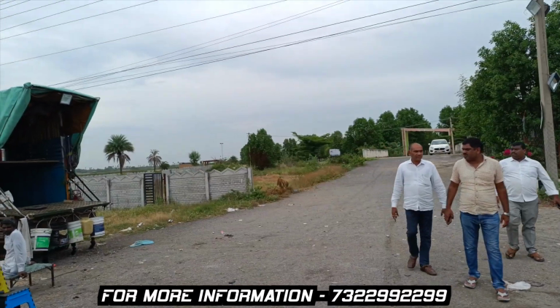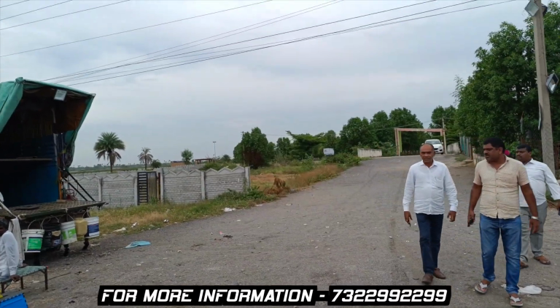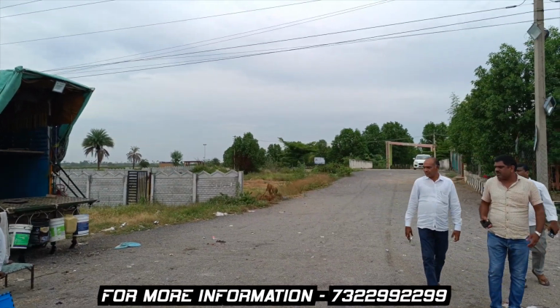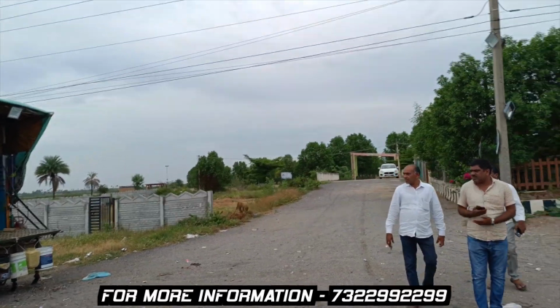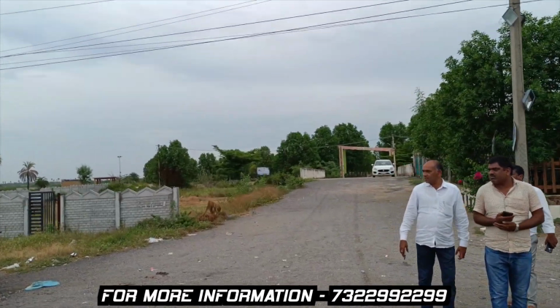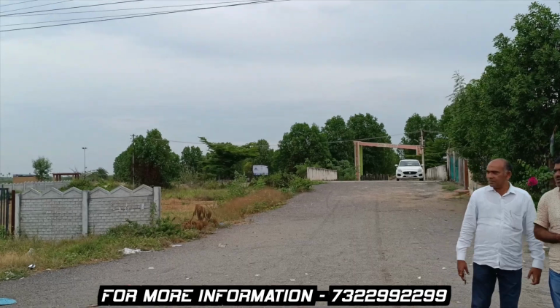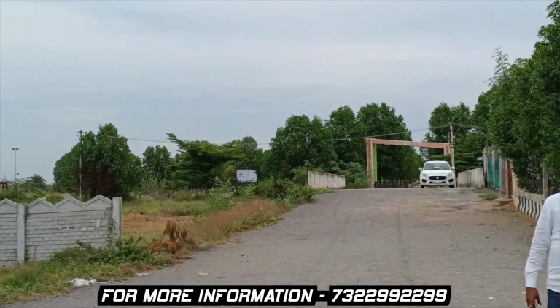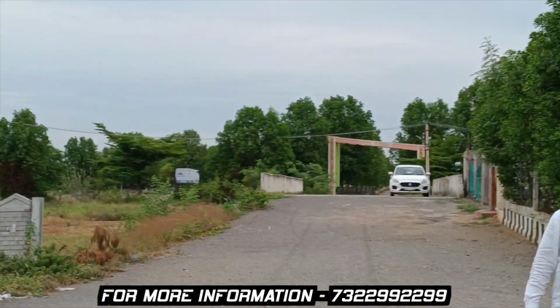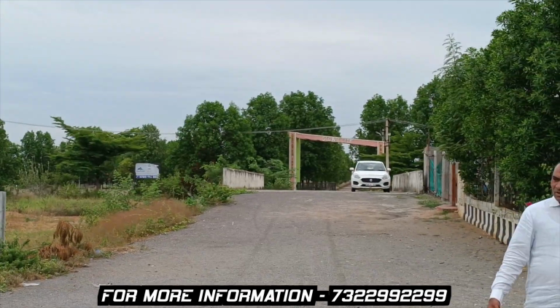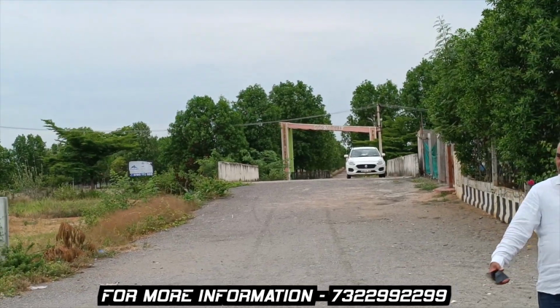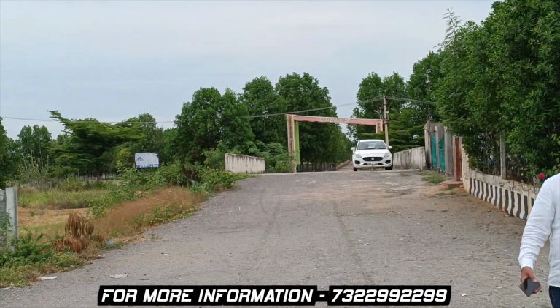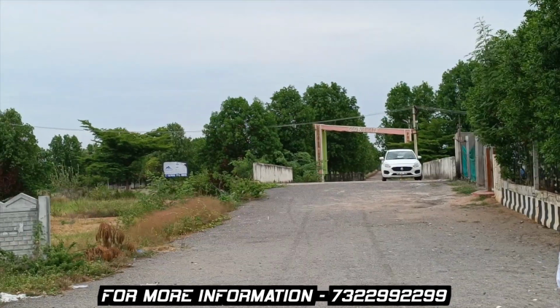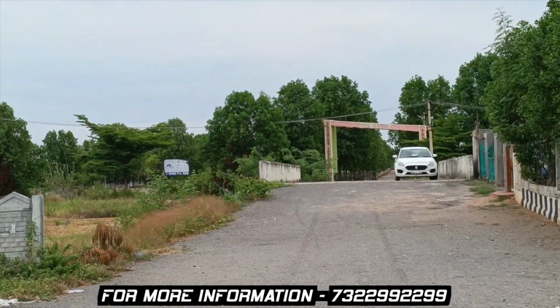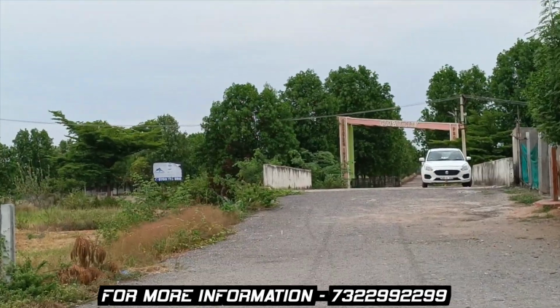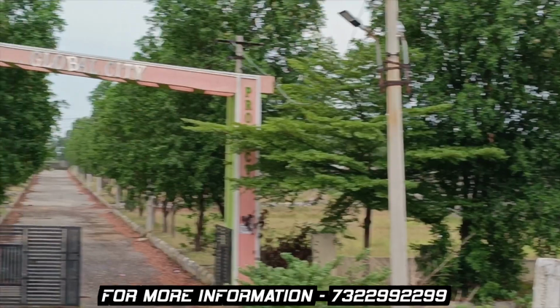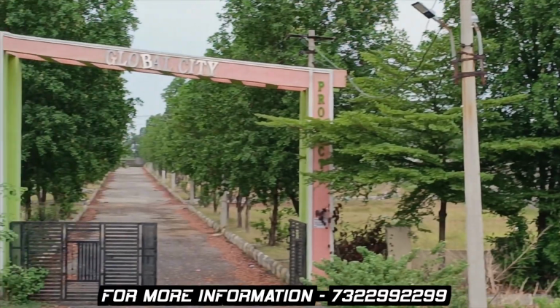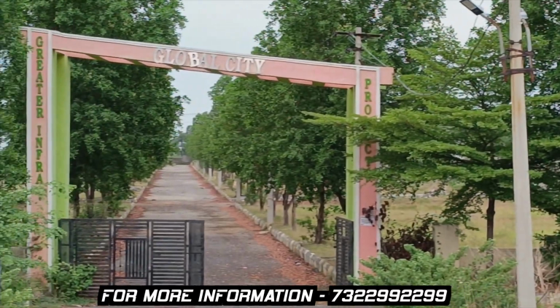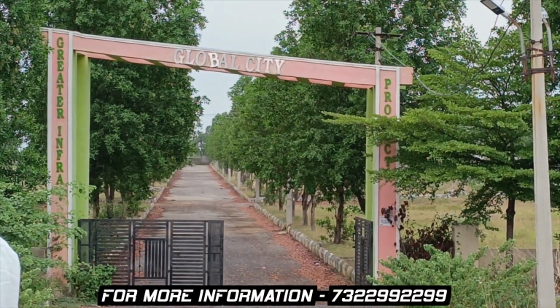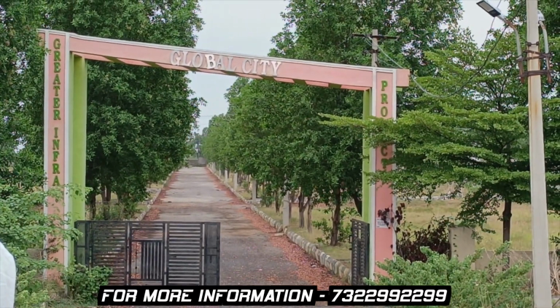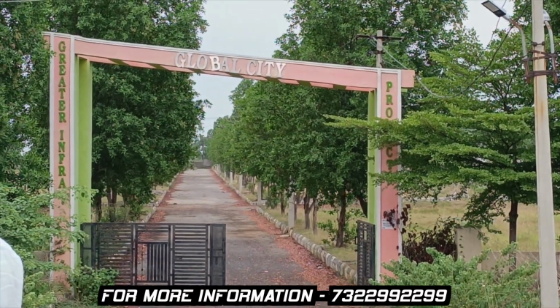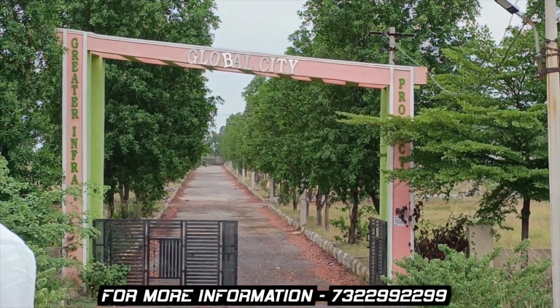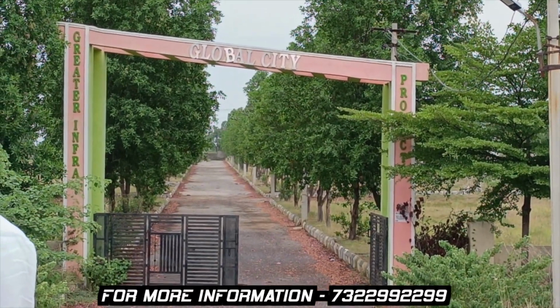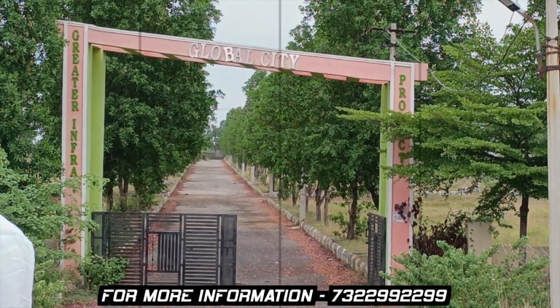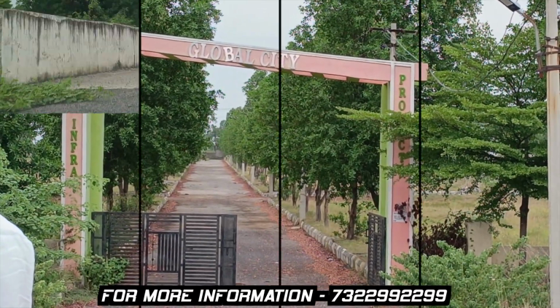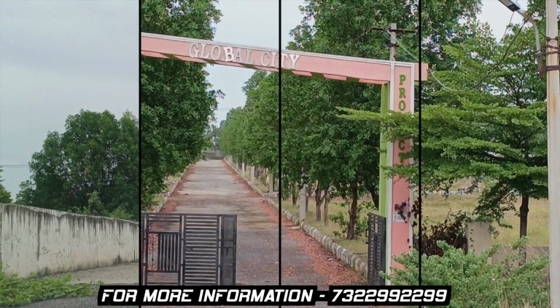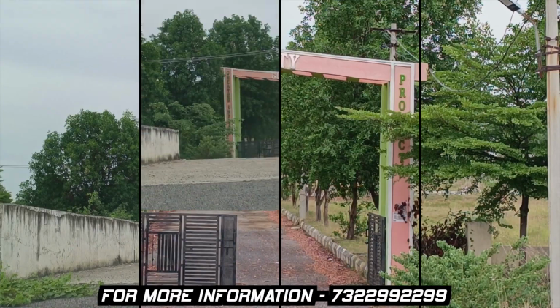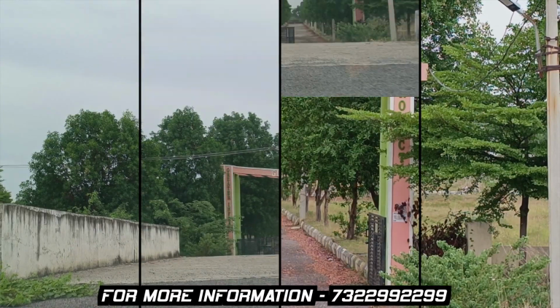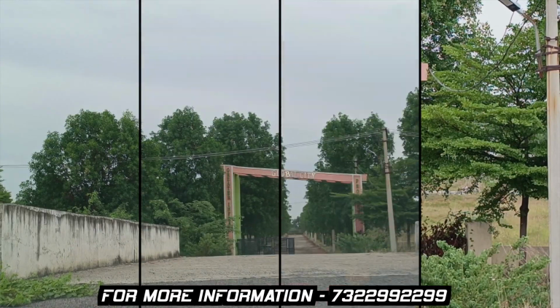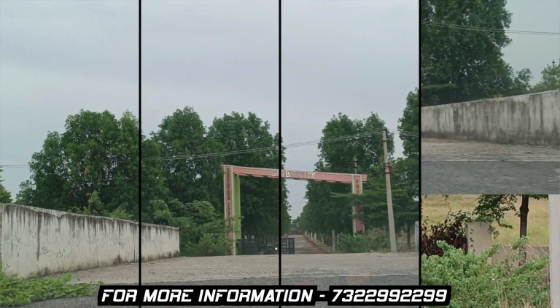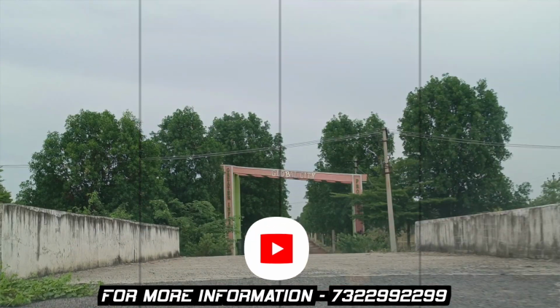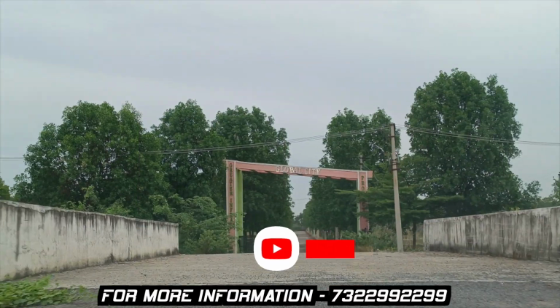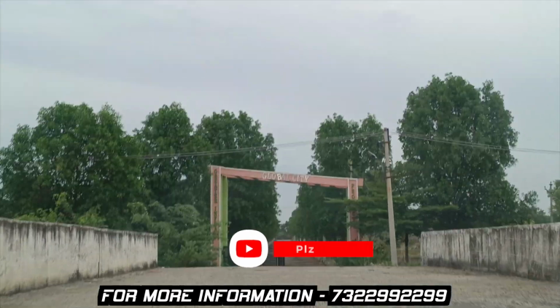Let's check the details inside the venture. Let's look at this — this is the main entrance area.